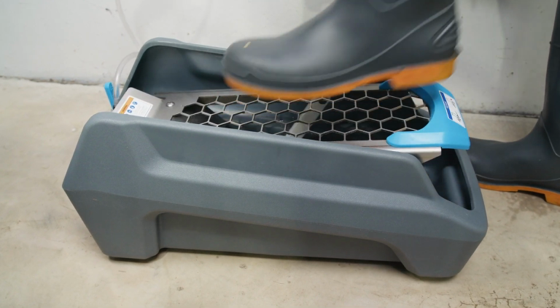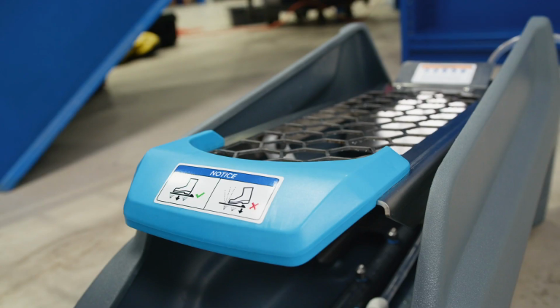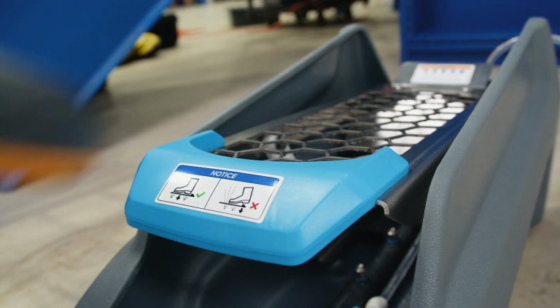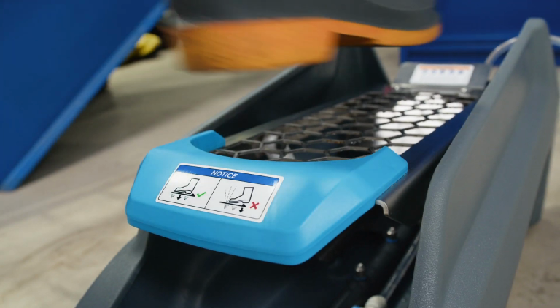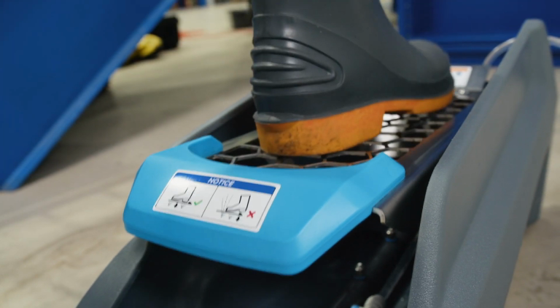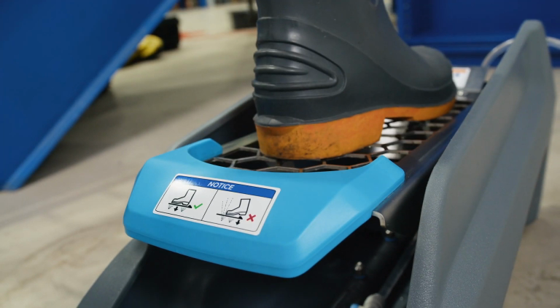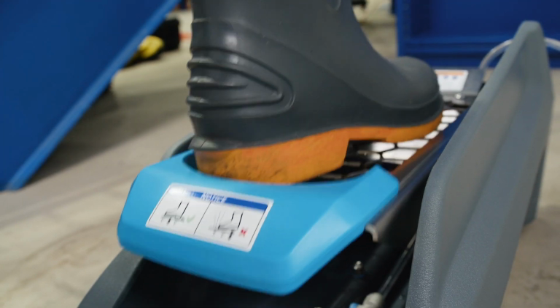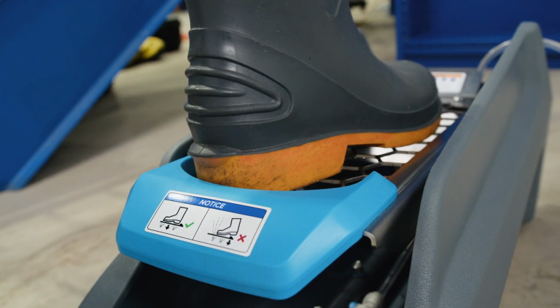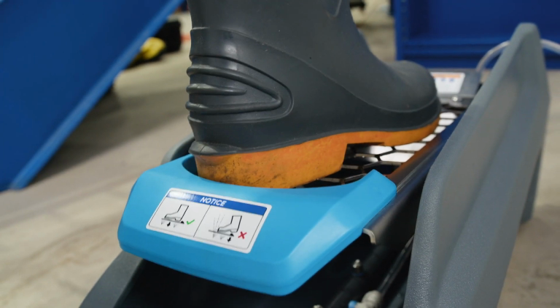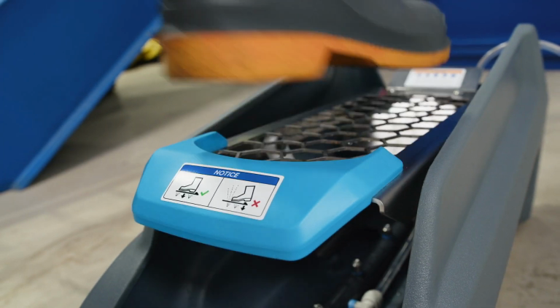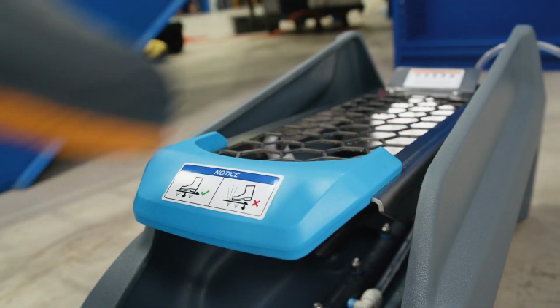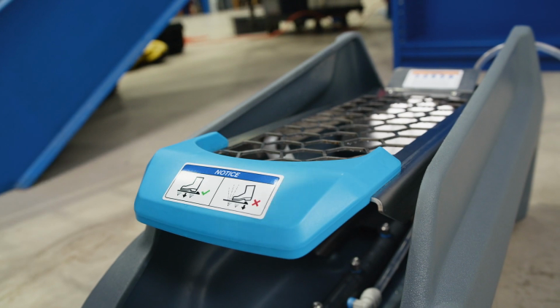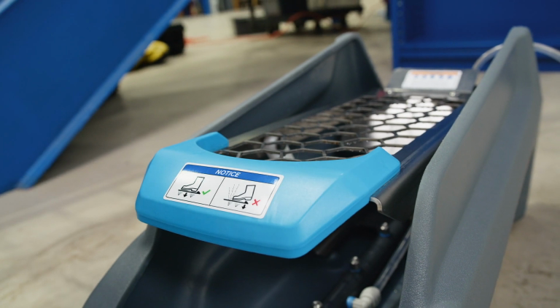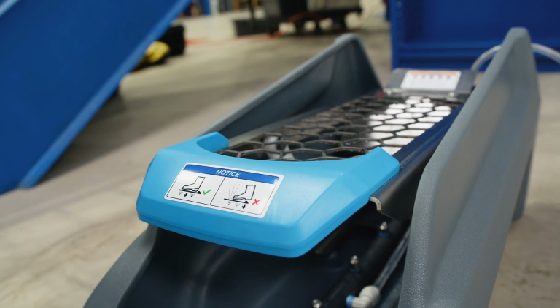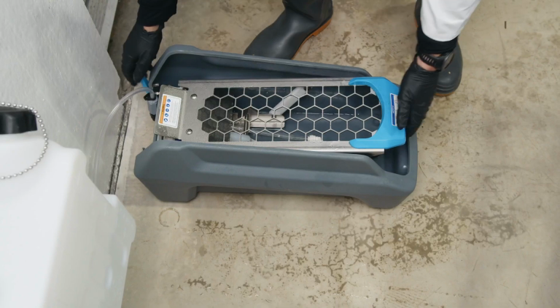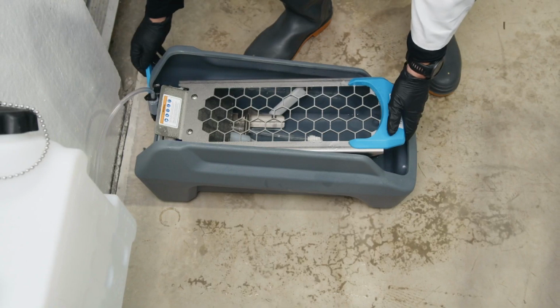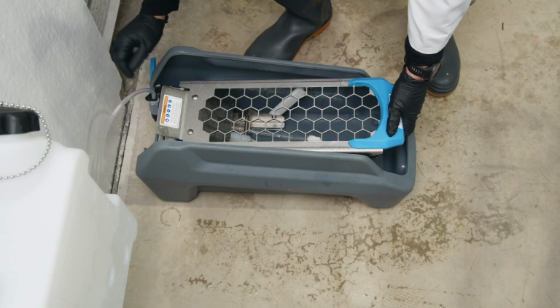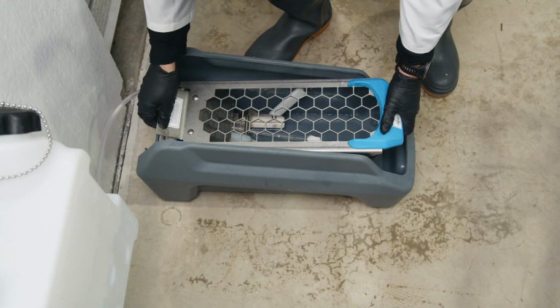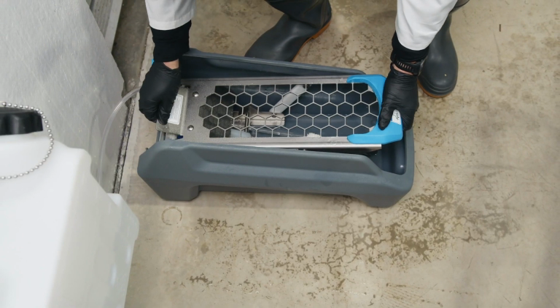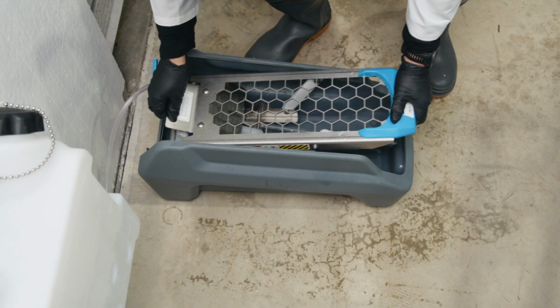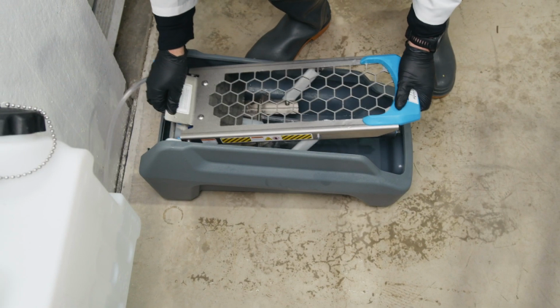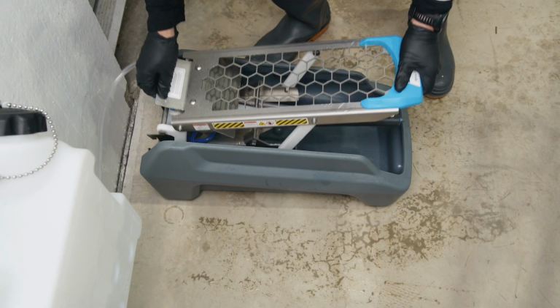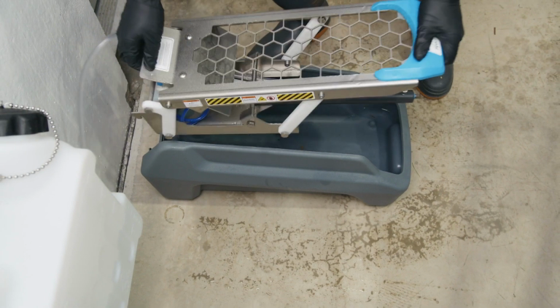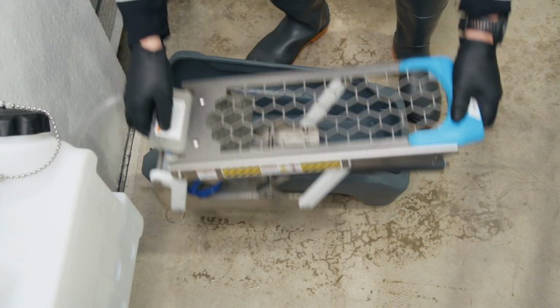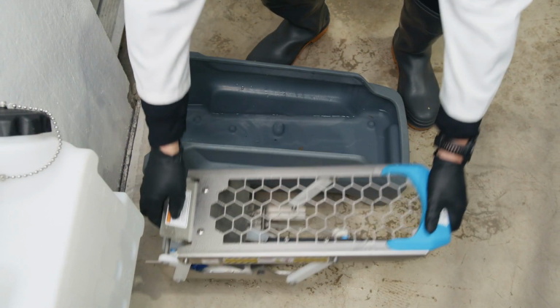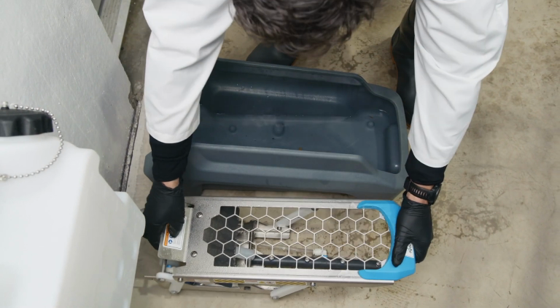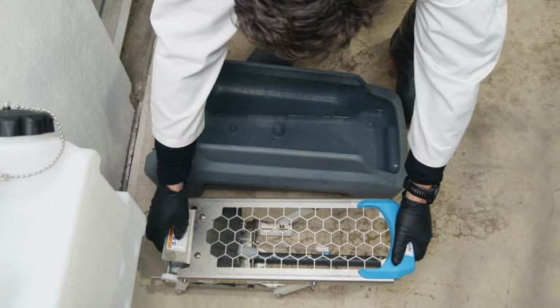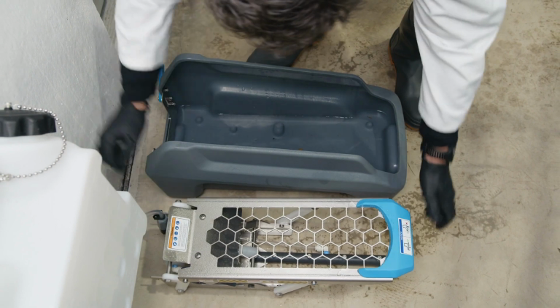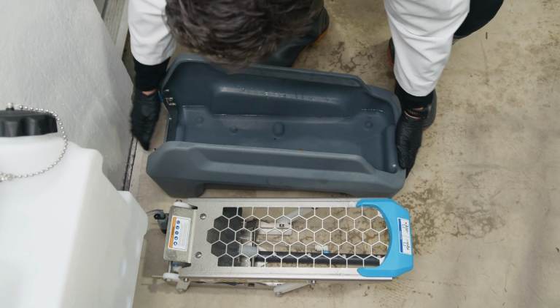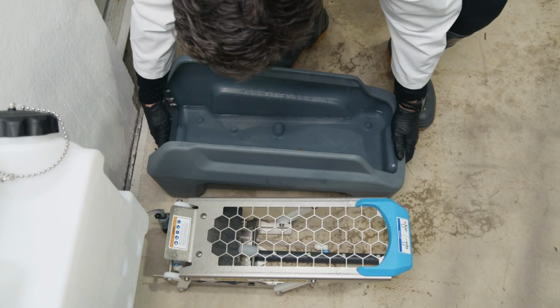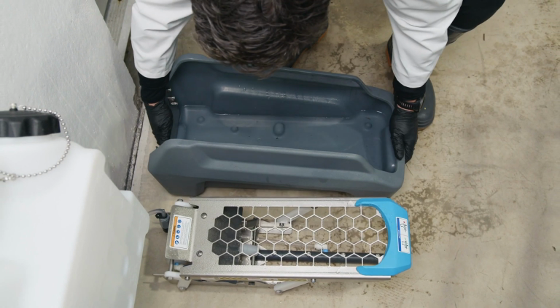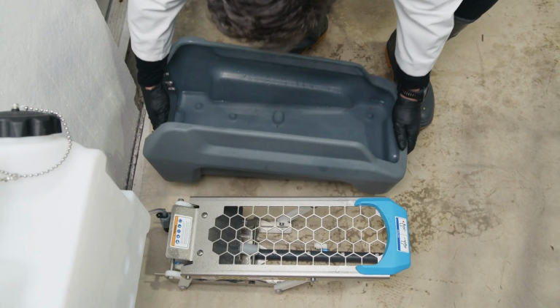The built-in heel stop makes it easy to get proper foot placement every time, and the removable mechanism allows you to empty the catch basin, which eliminates the need for a floor drain.